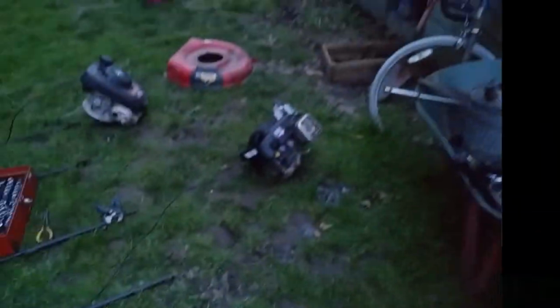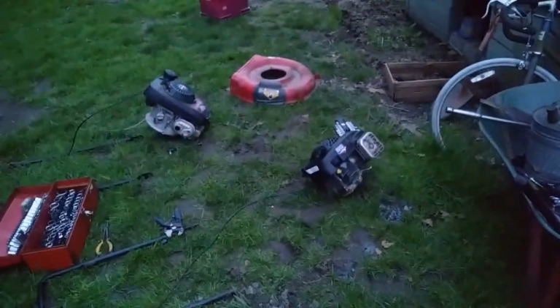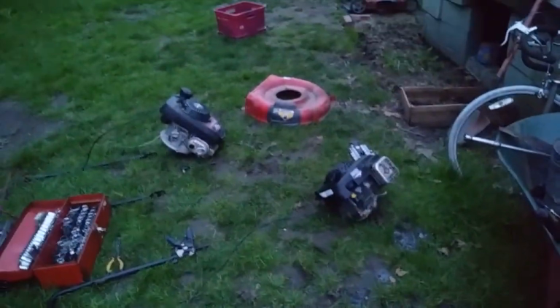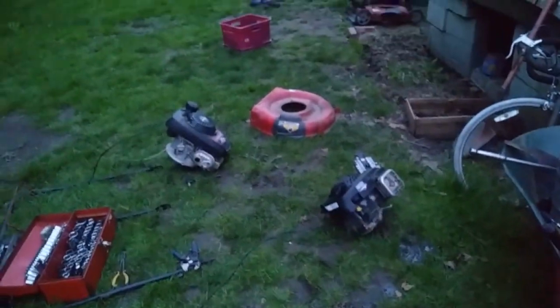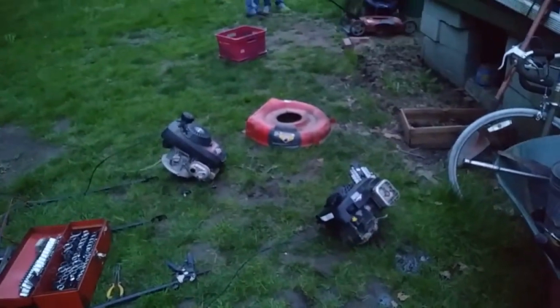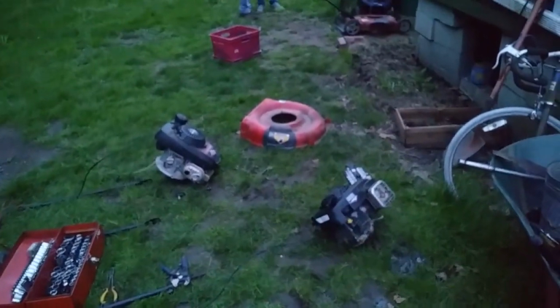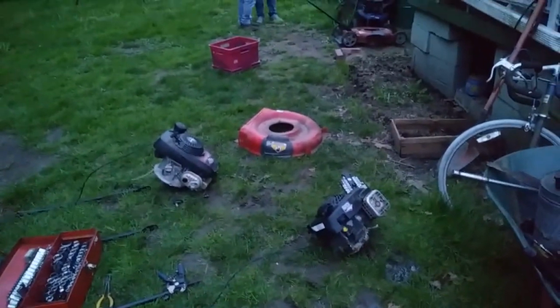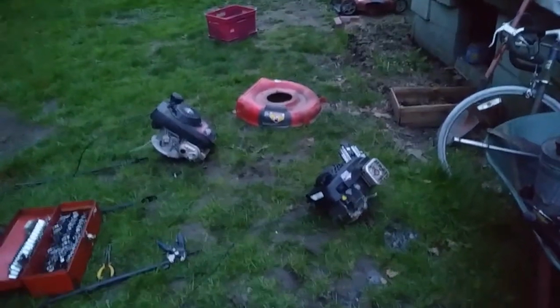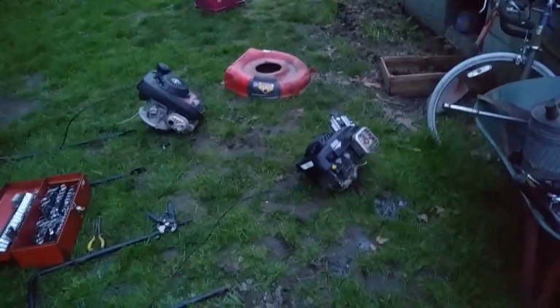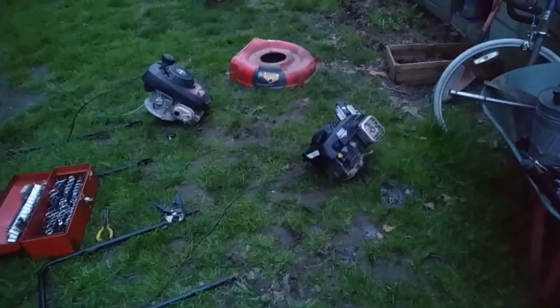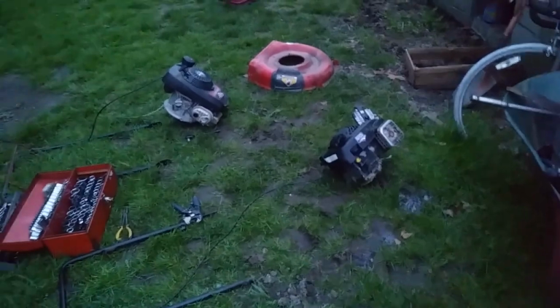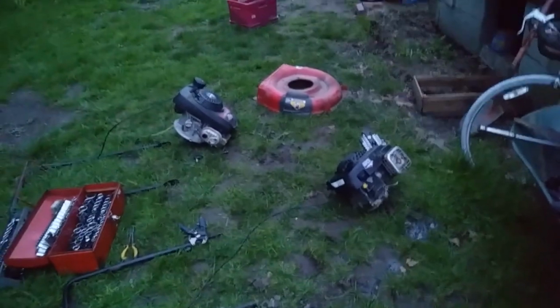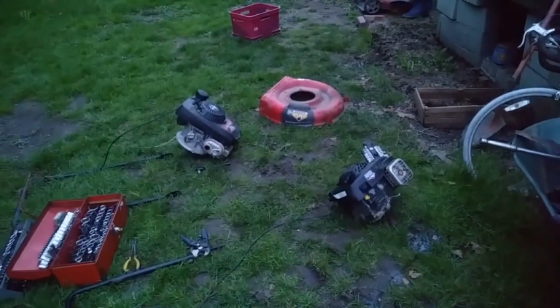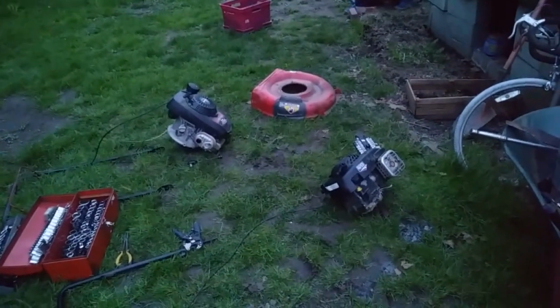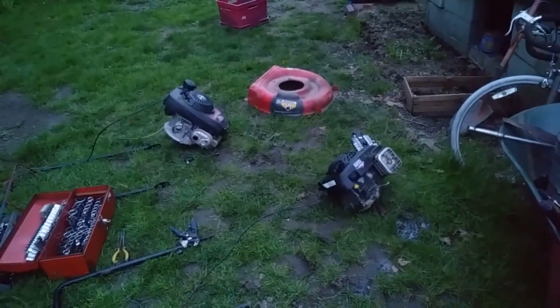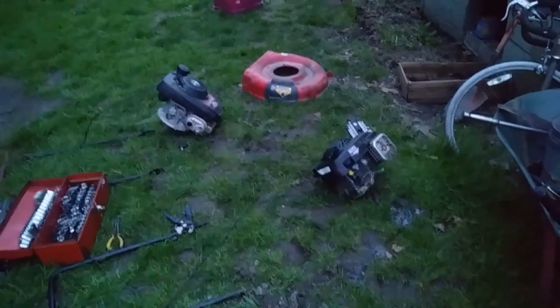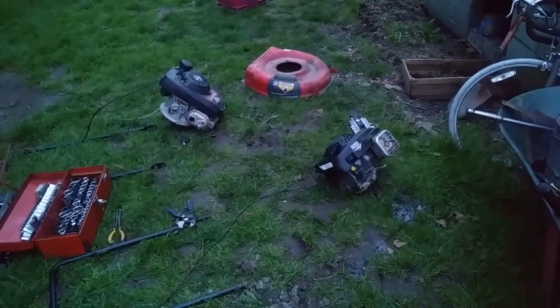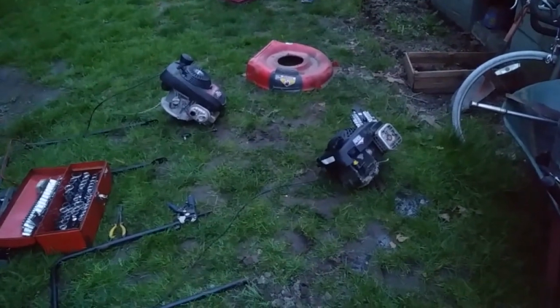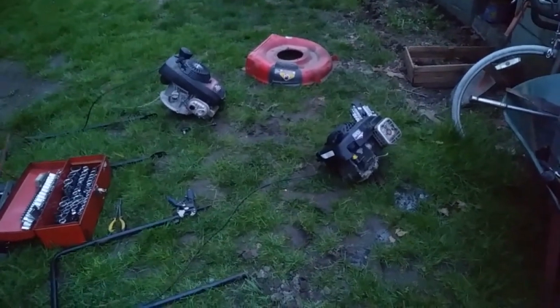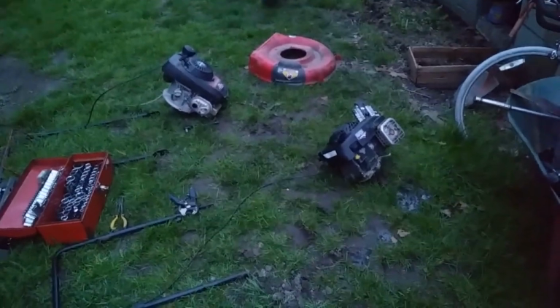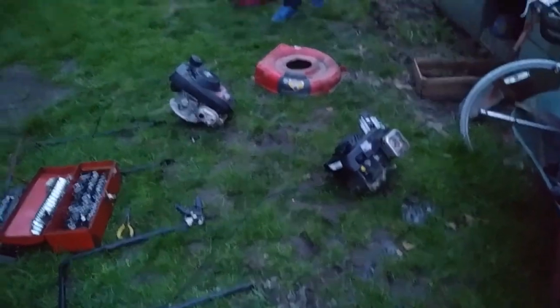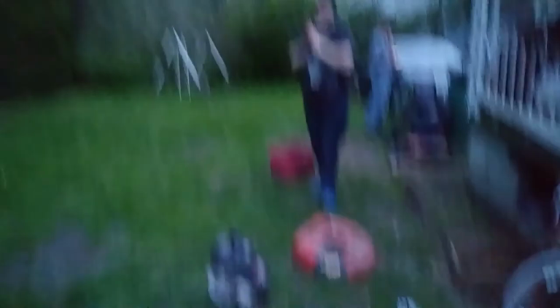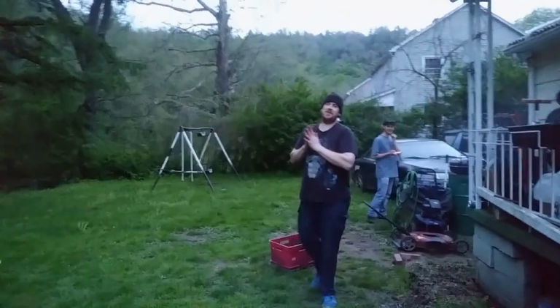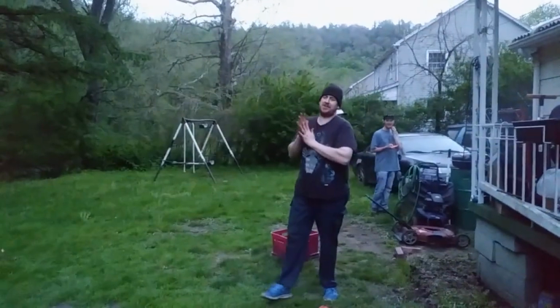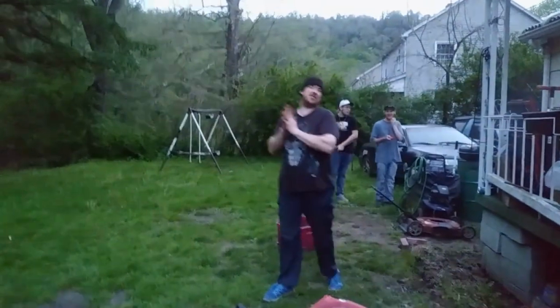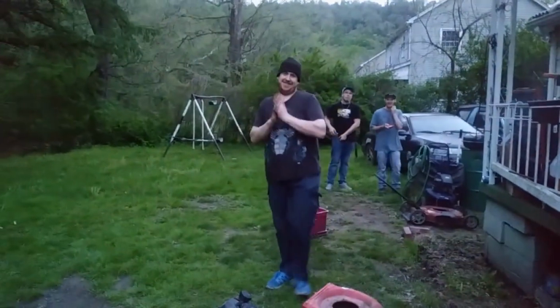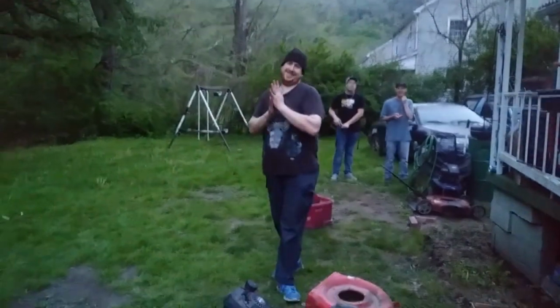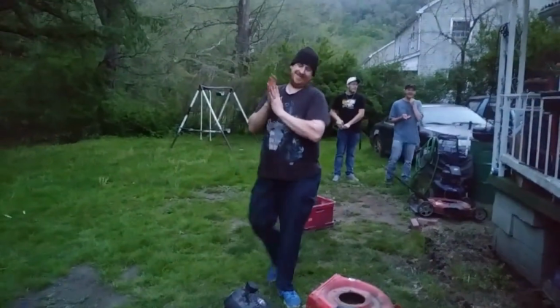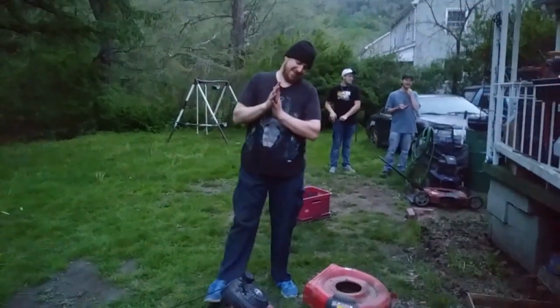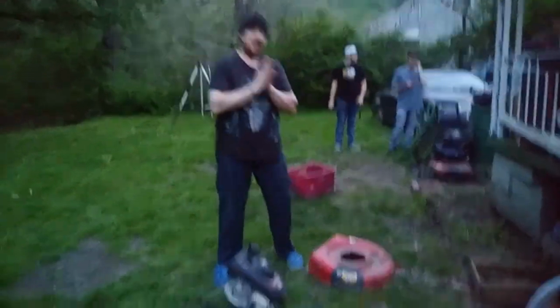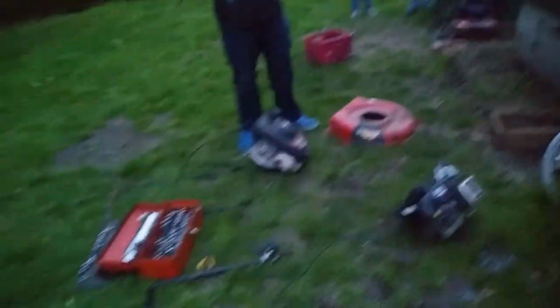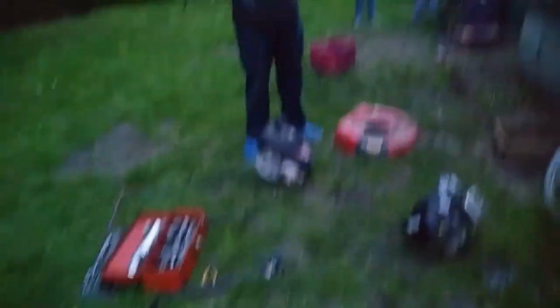I planted these very lovely lawnmower parts hoping that they will sprout working lawnmowers. That's okay, we have a grinder — something will work.